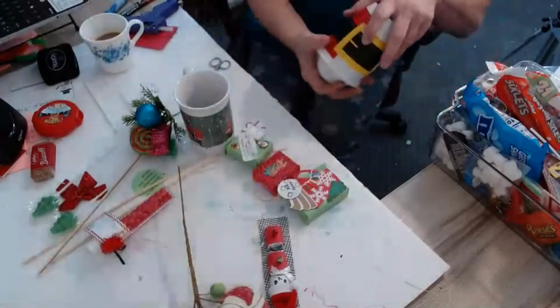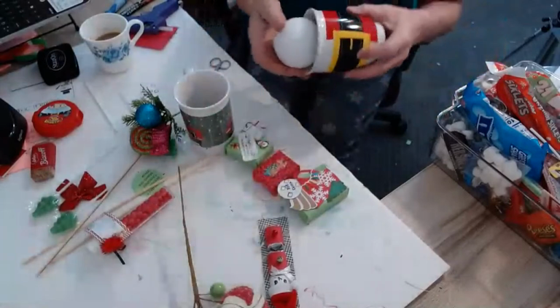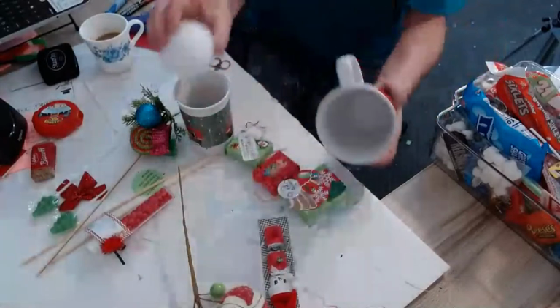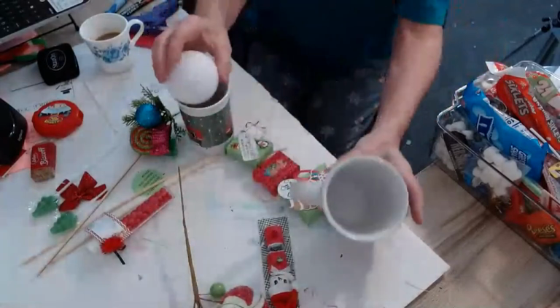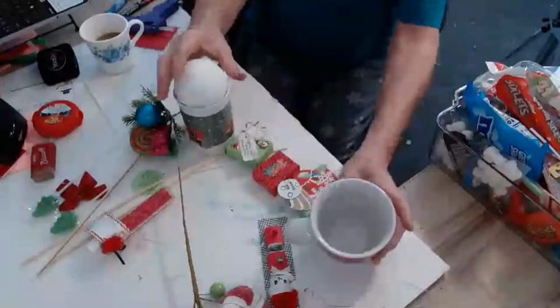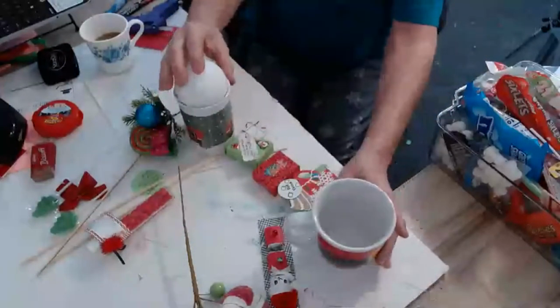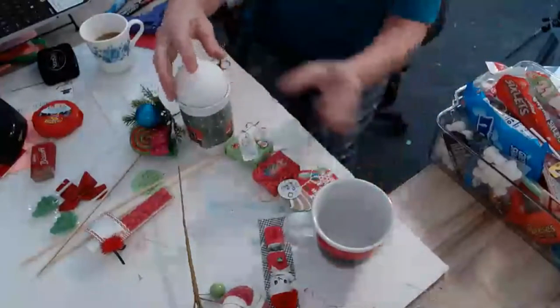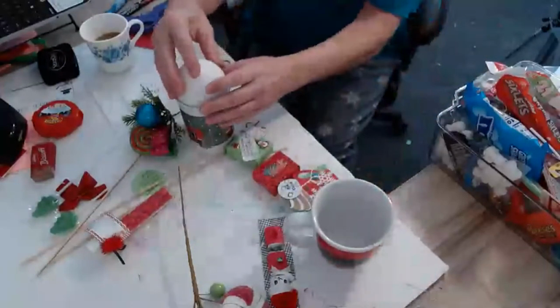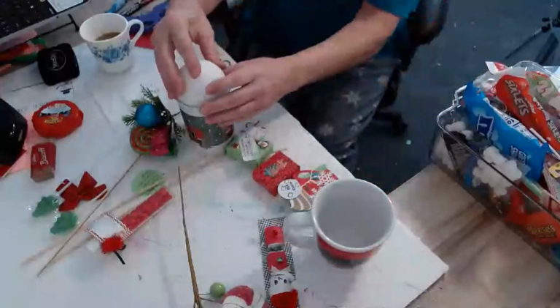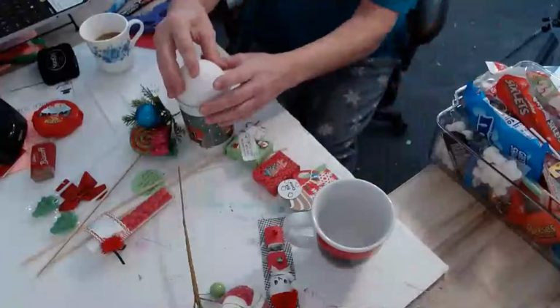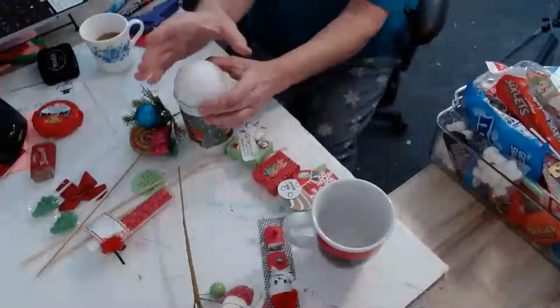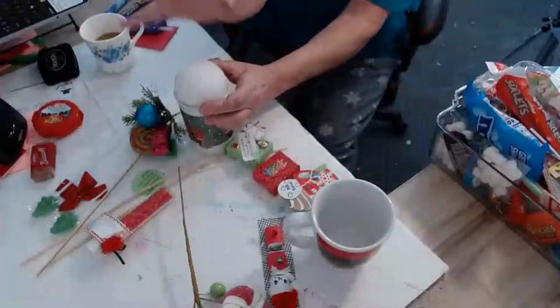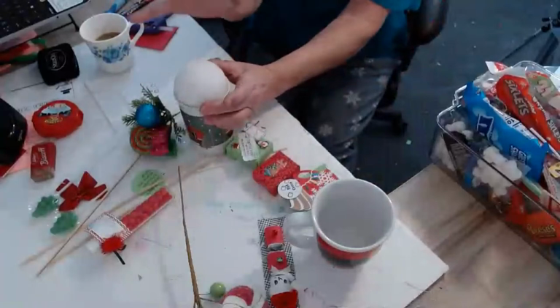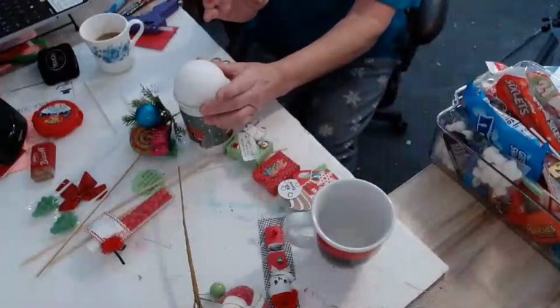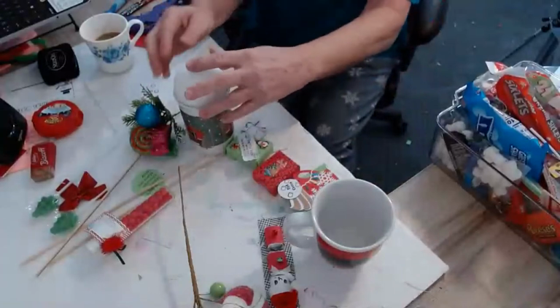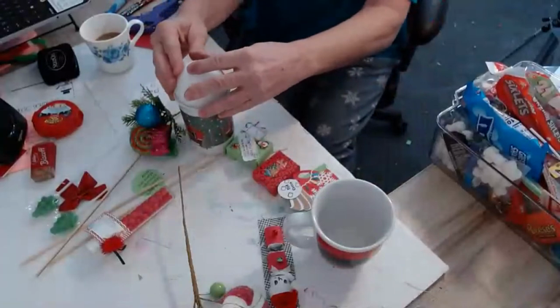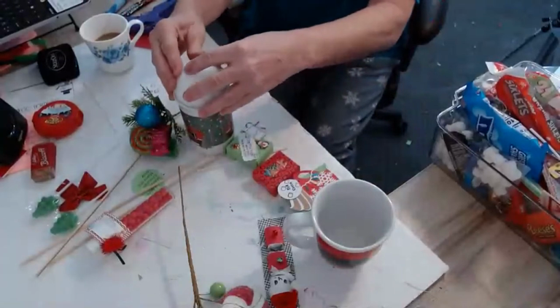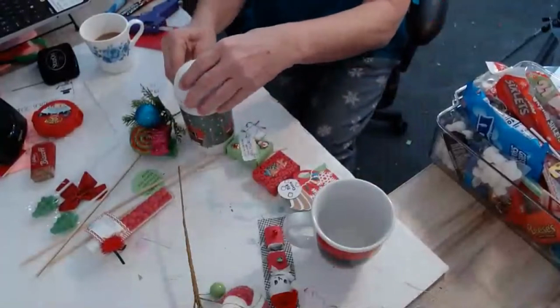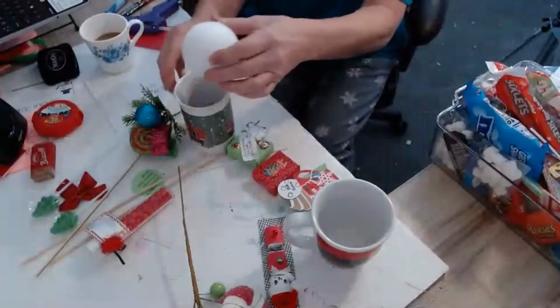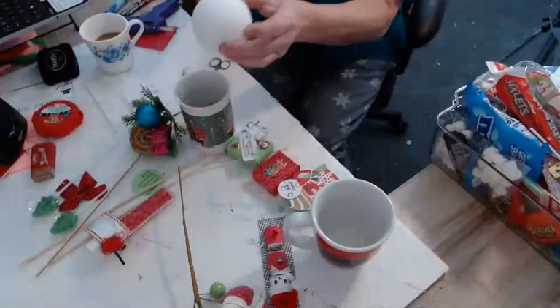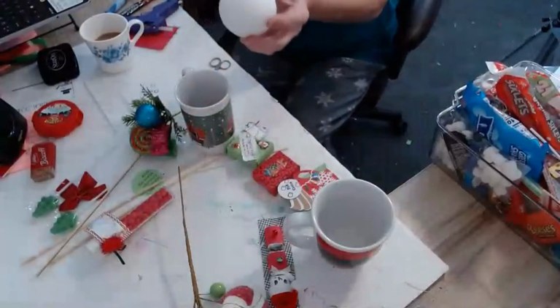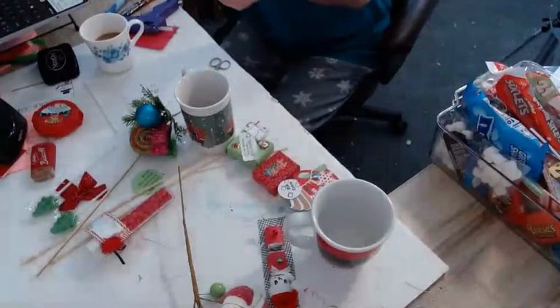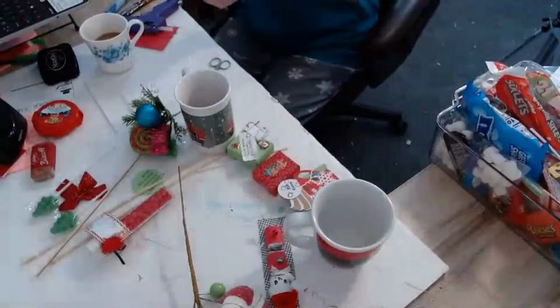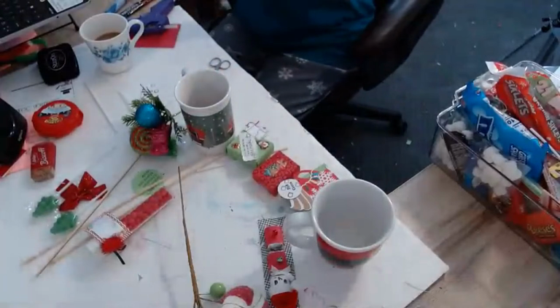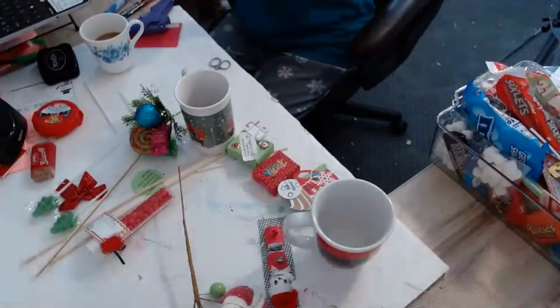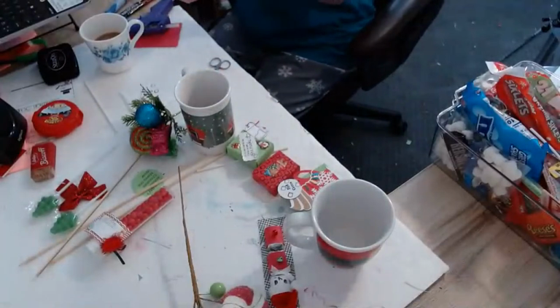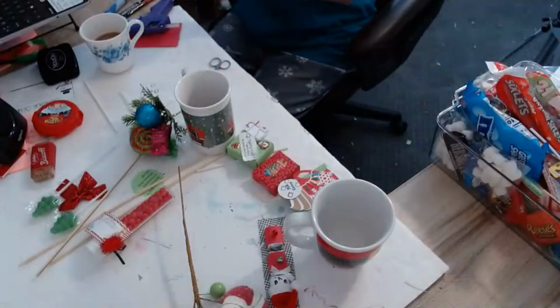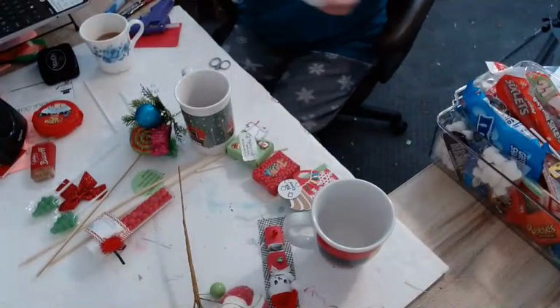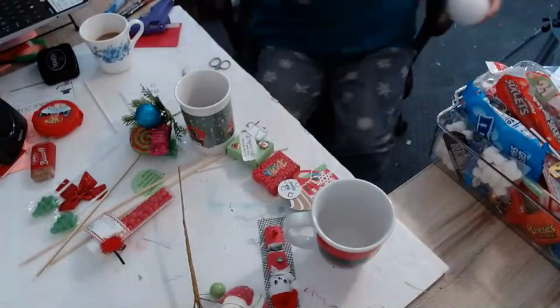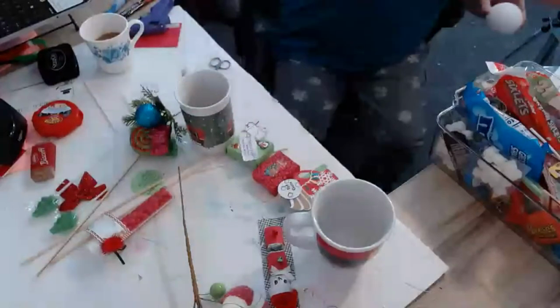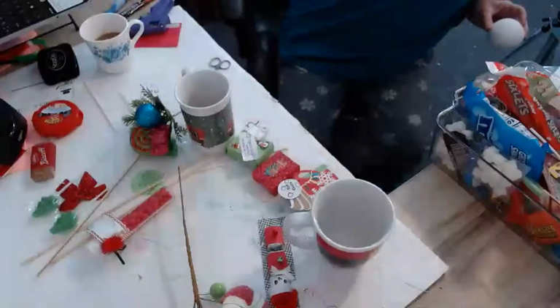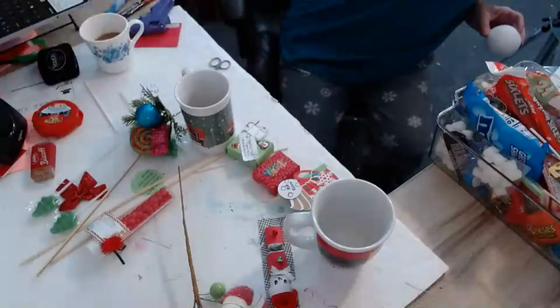I bought these cups on clearance at the end of the season. This one will fit a lot better, and then it'll bring your stuff up further. We can even get two out of this by cutting it down.